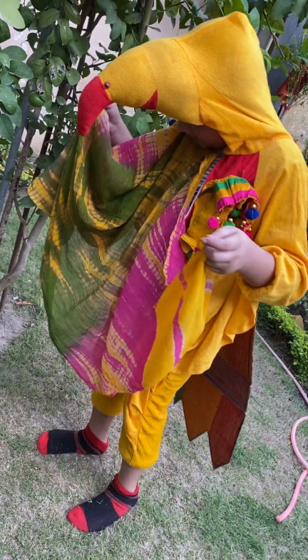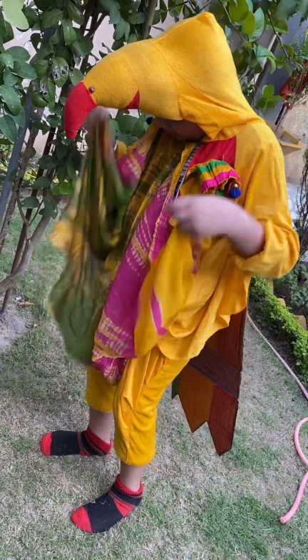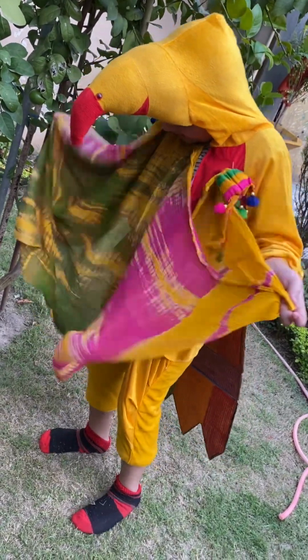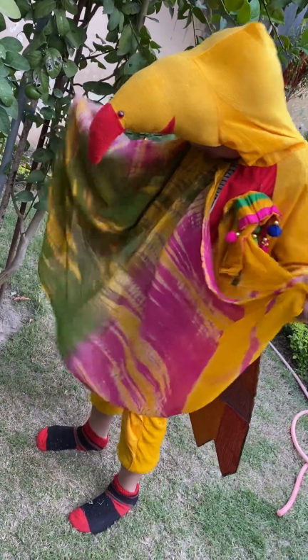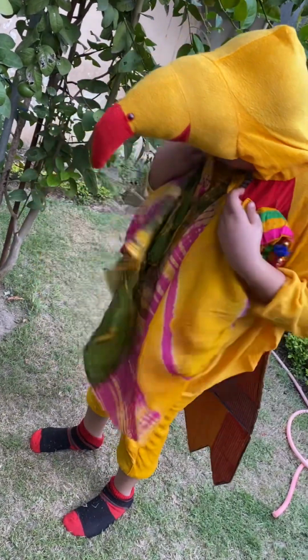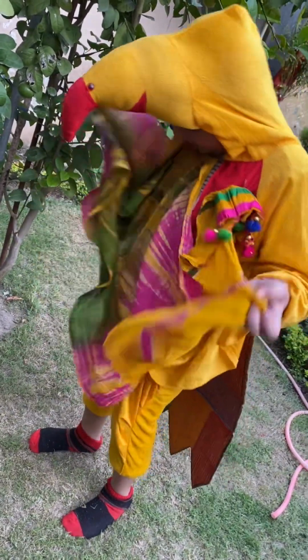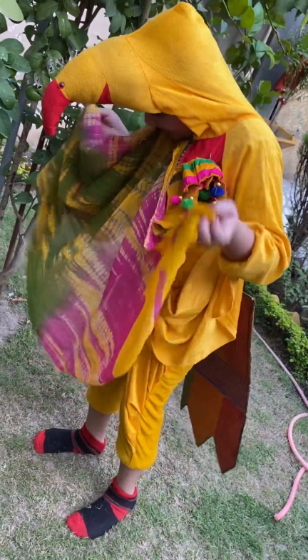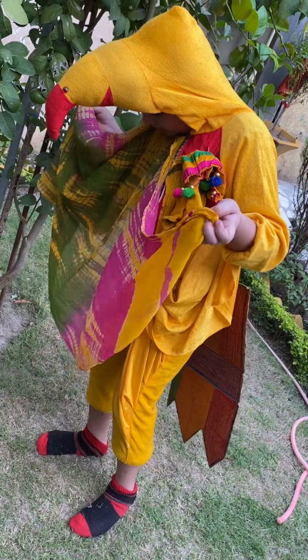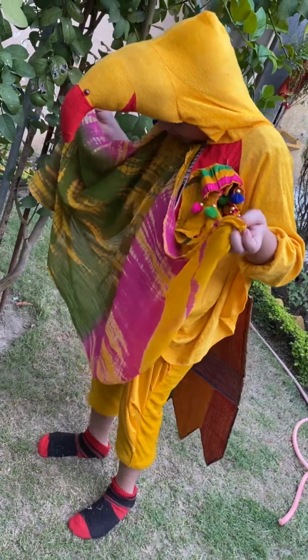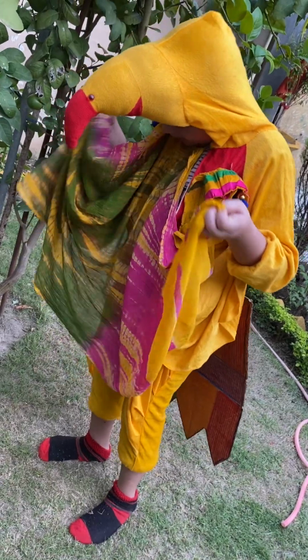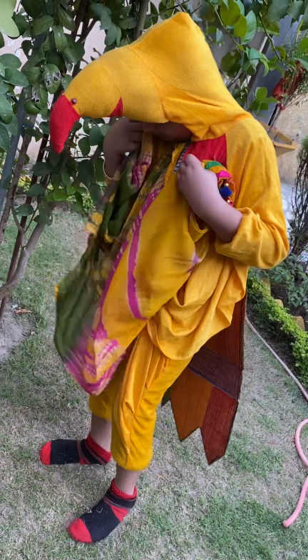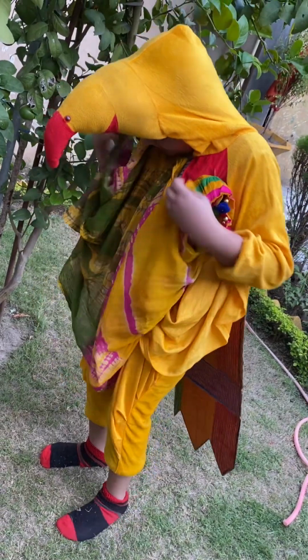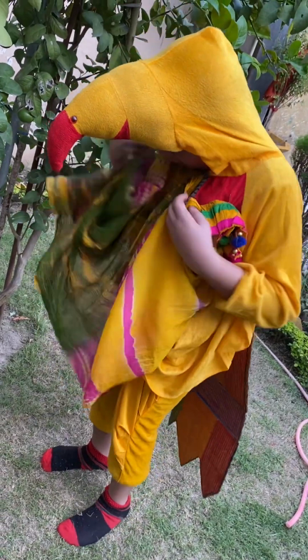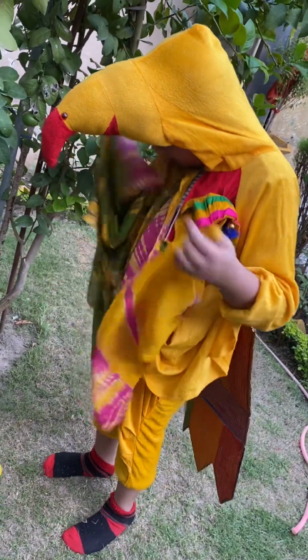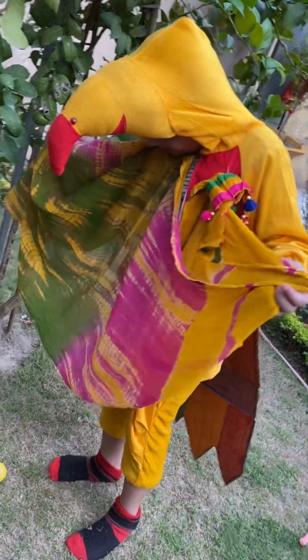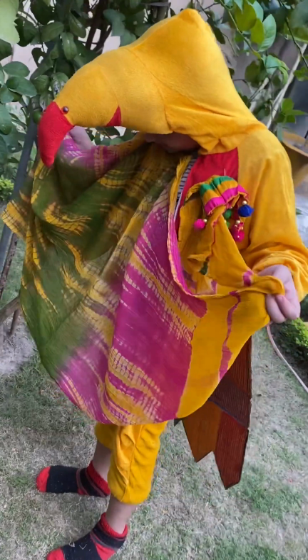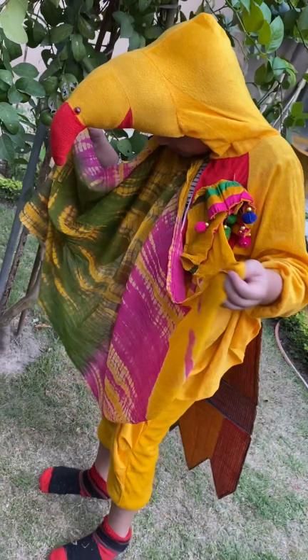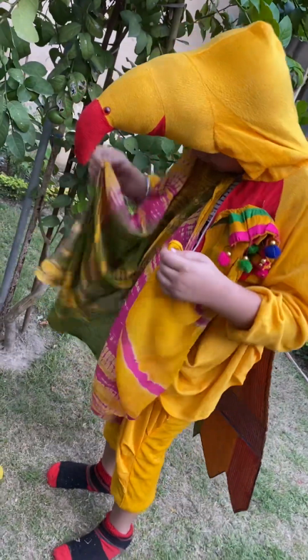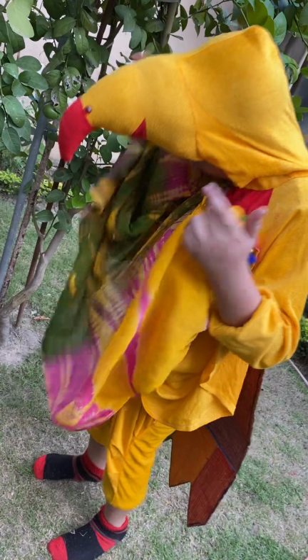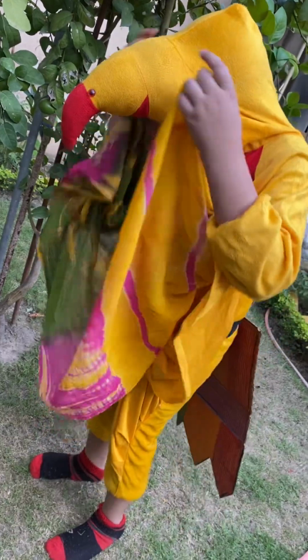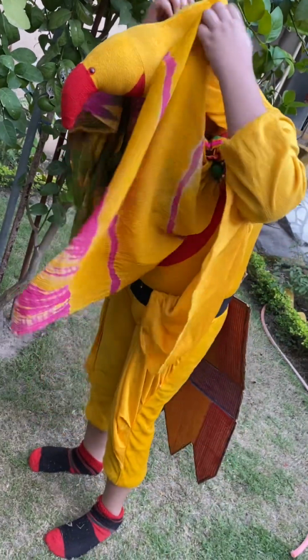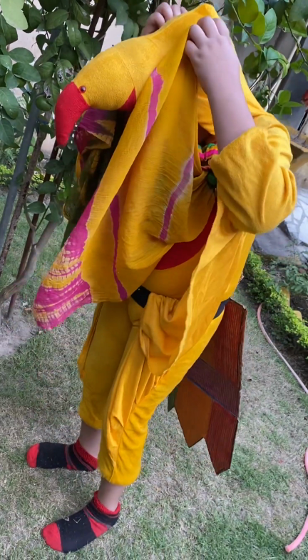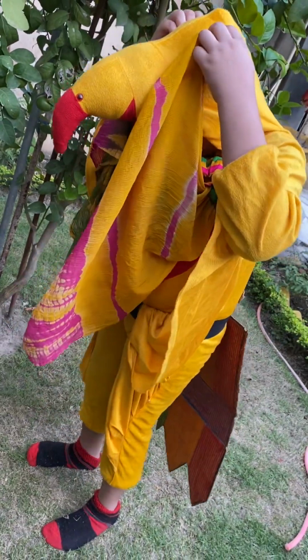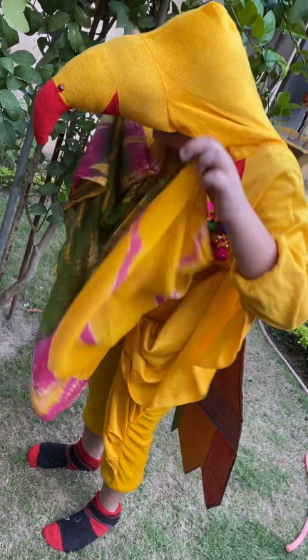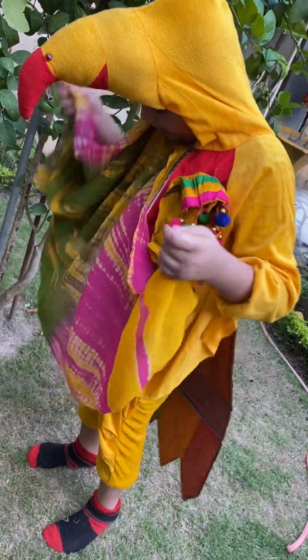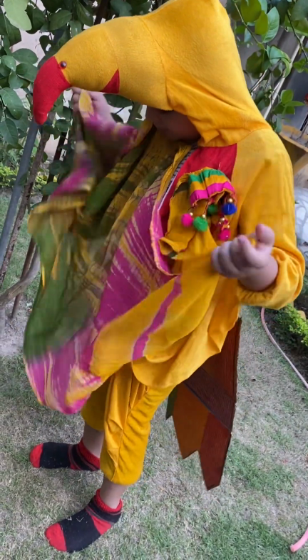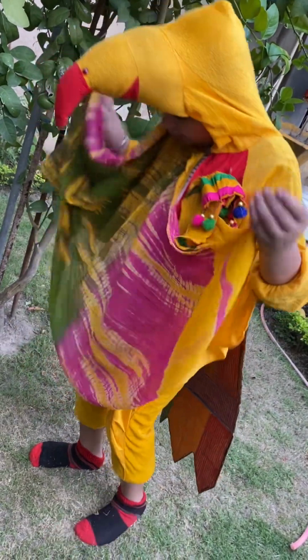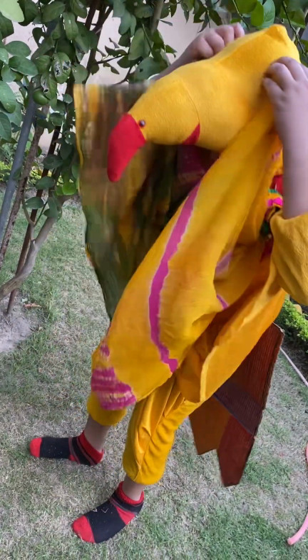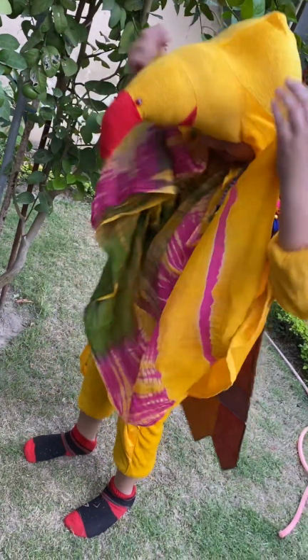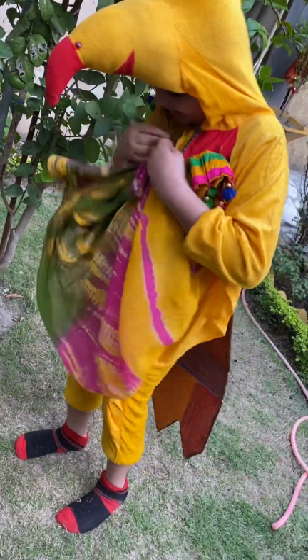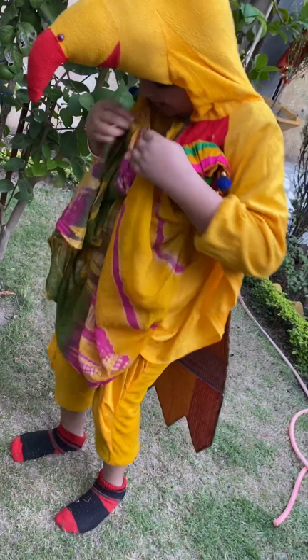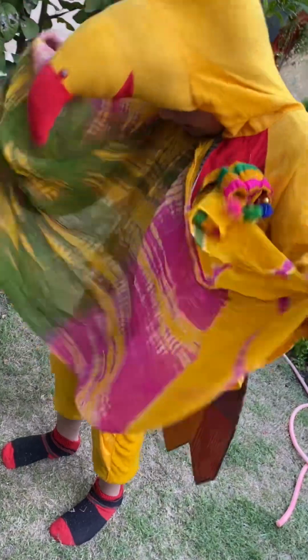So friends, today I am going to tell you about different parts of my body. First is my crown. It helps me to identify that I am a bird.